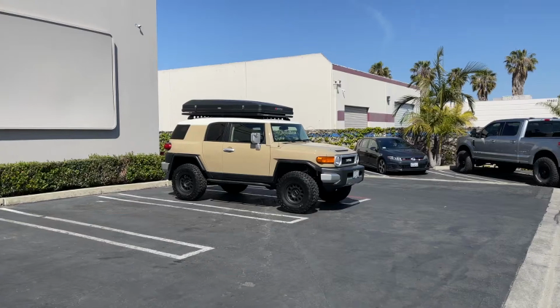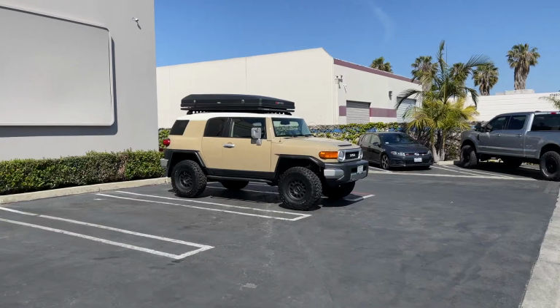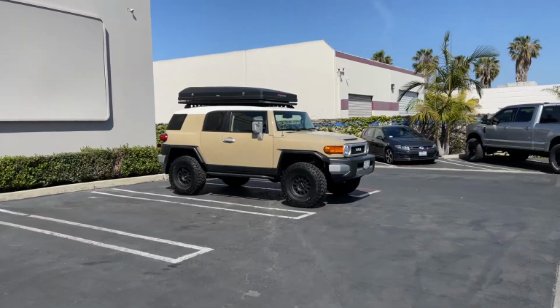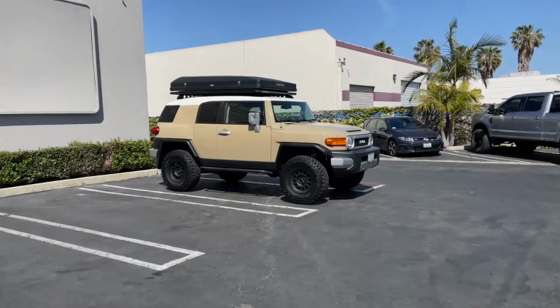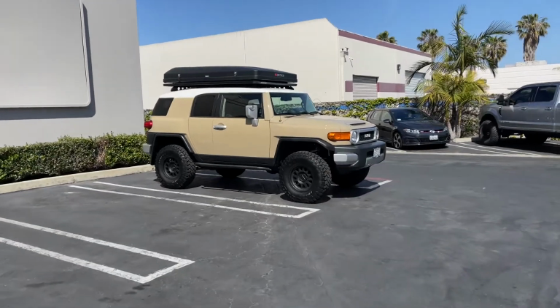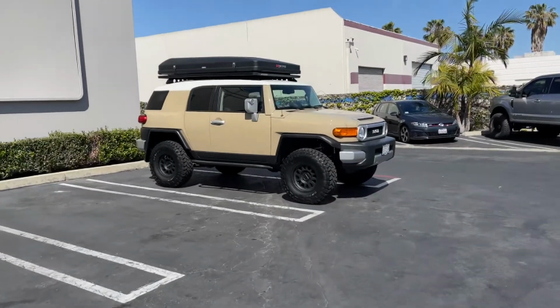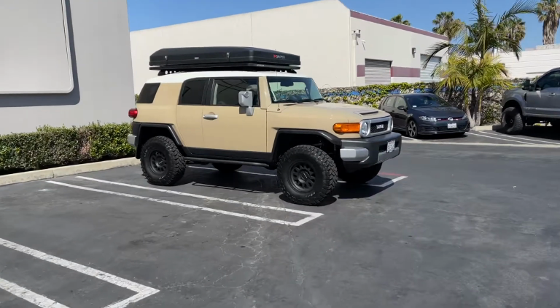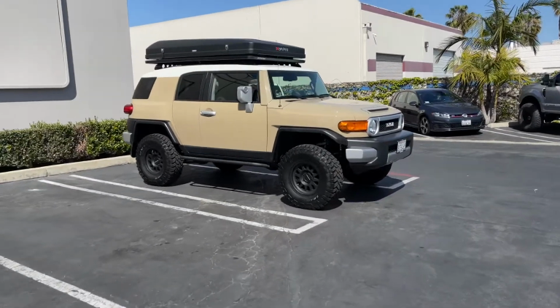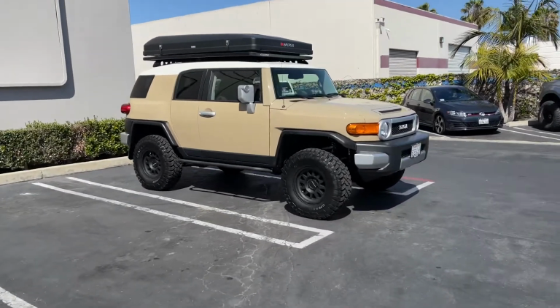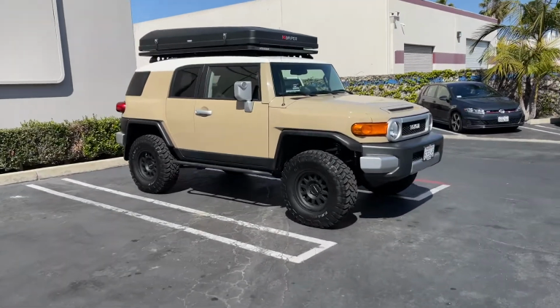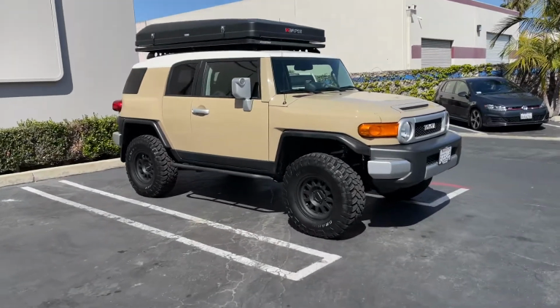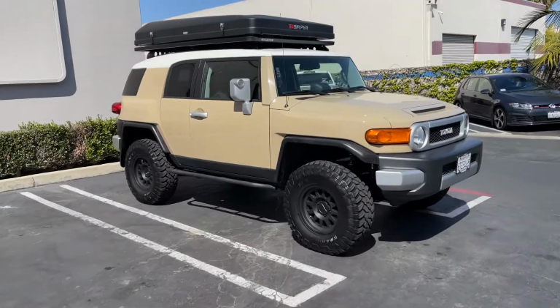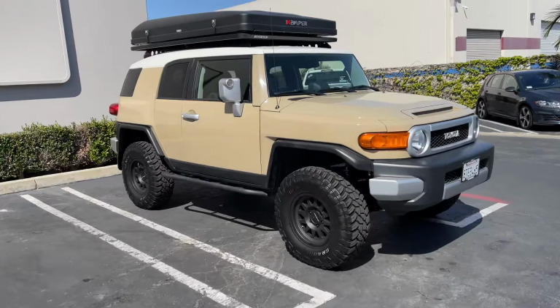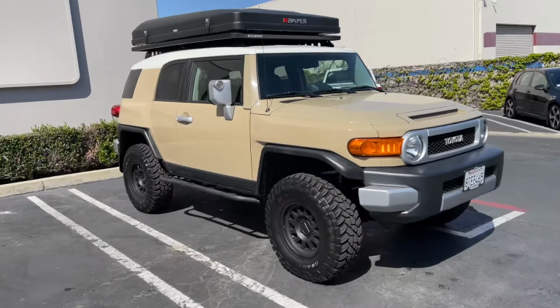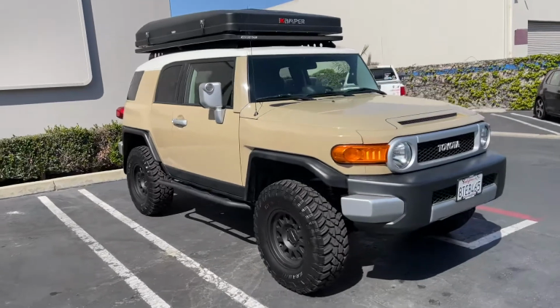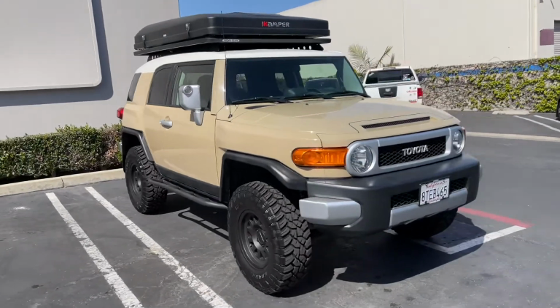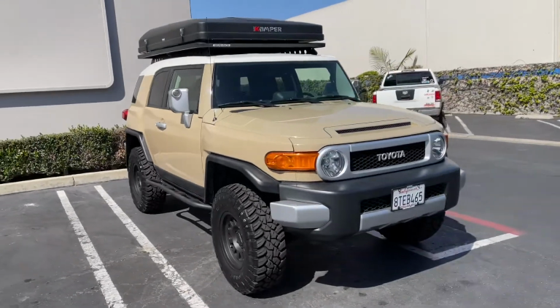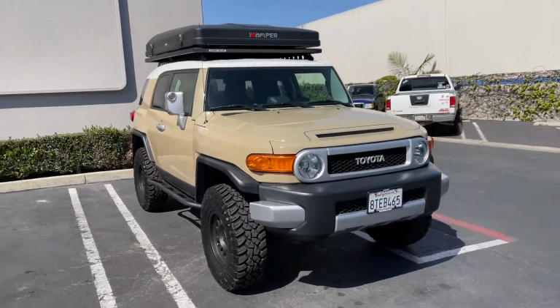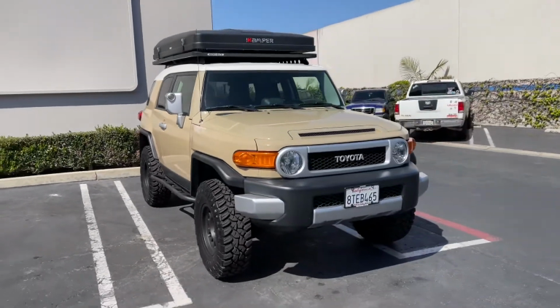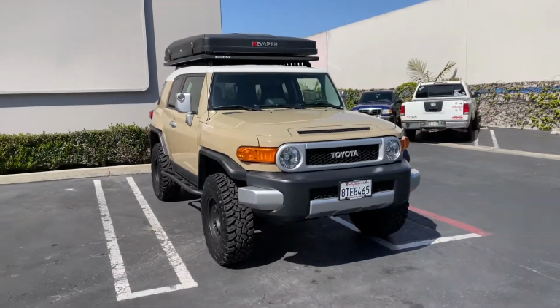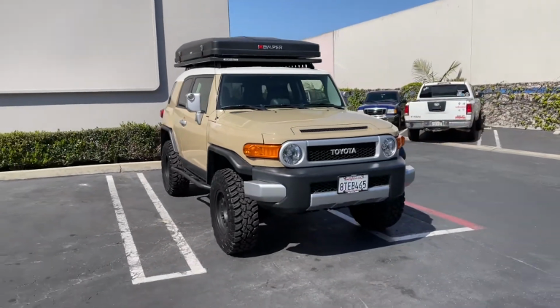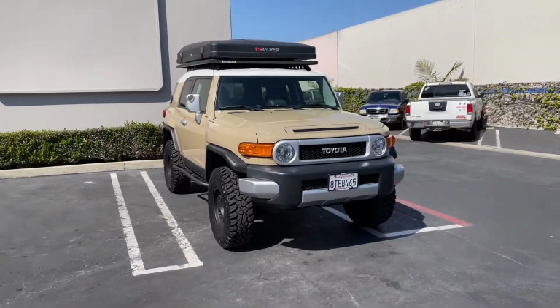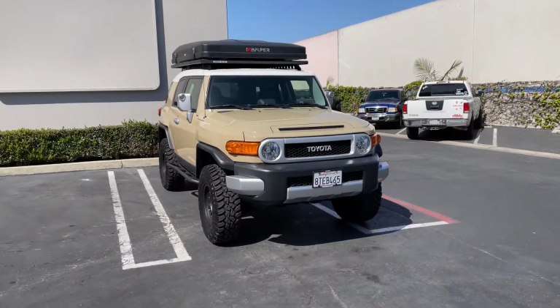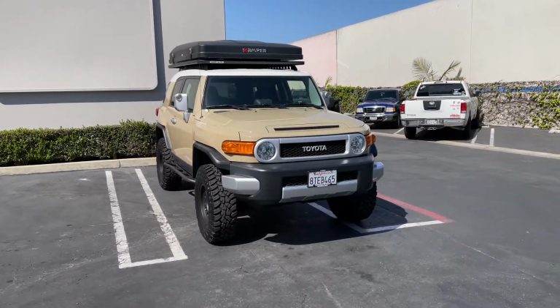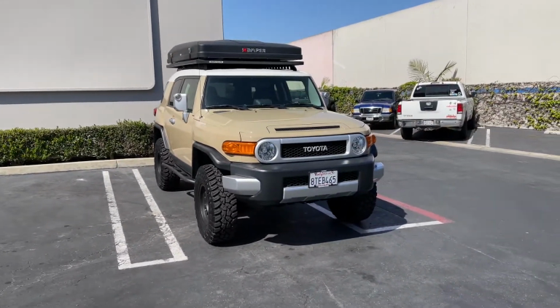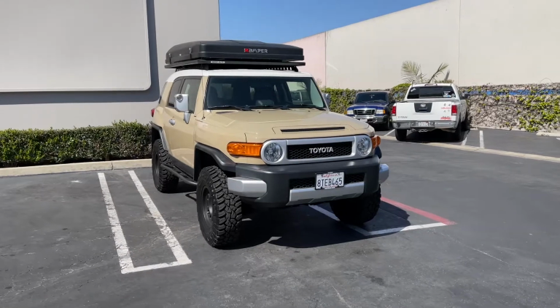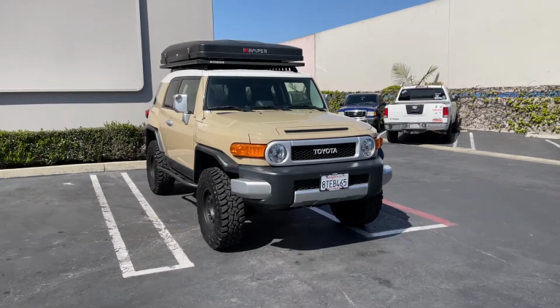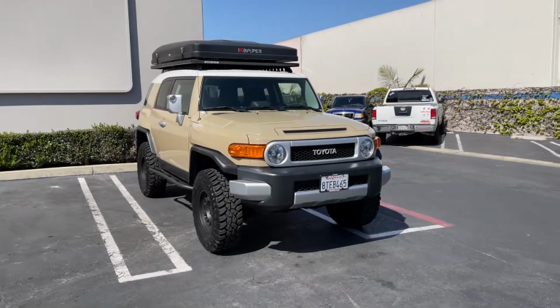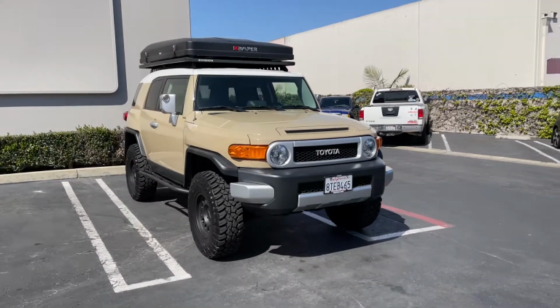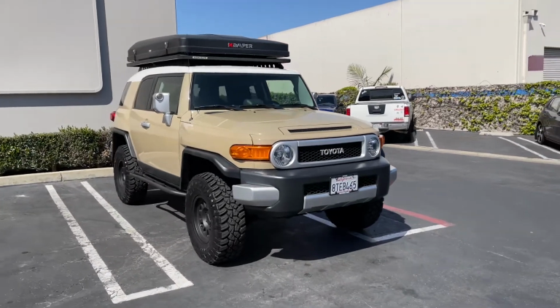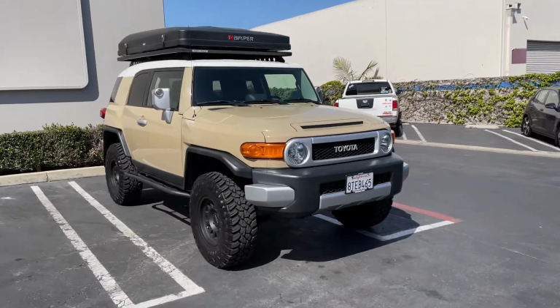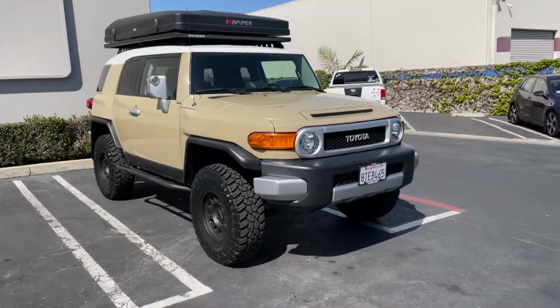We have this Toyota FJ Cruiser in the shop today. They no longer make these but they're extremely popular and they're also pretty rare. Leave a comment, hit the like button, let us know what you think about FJ Cruisers.